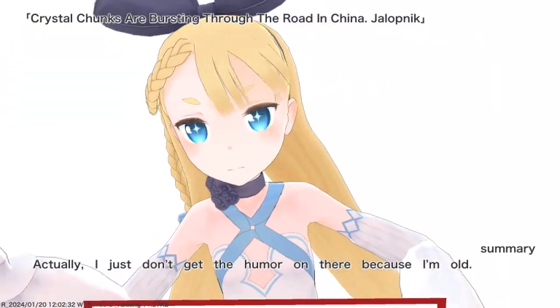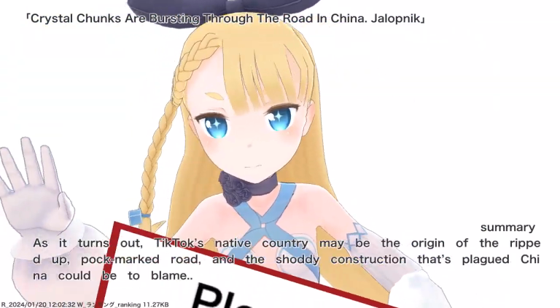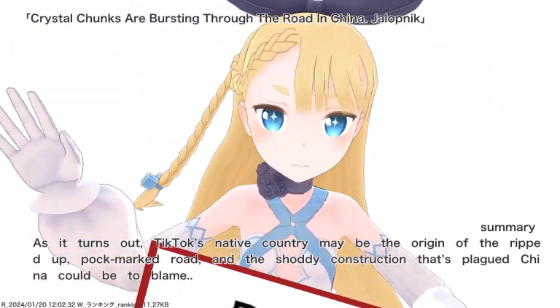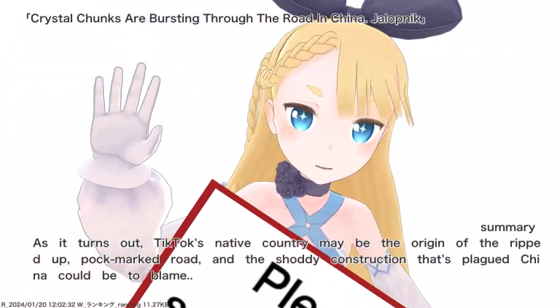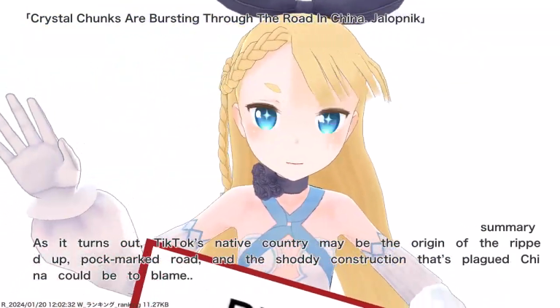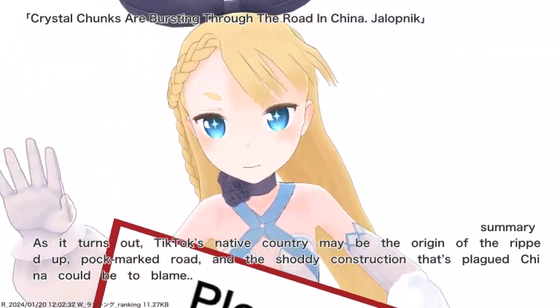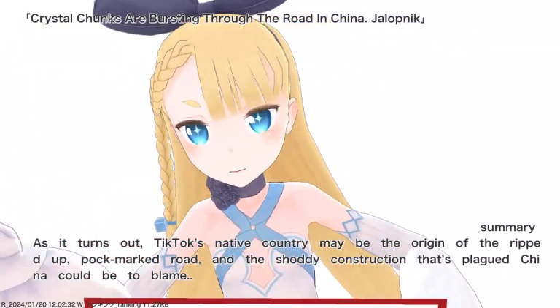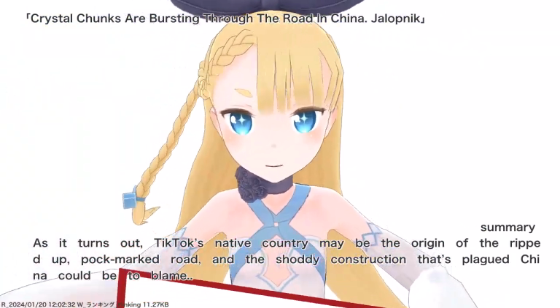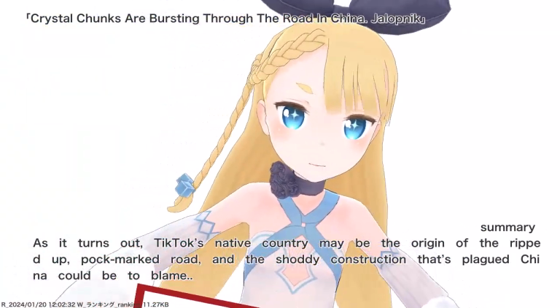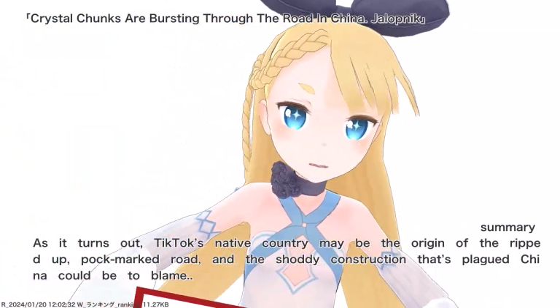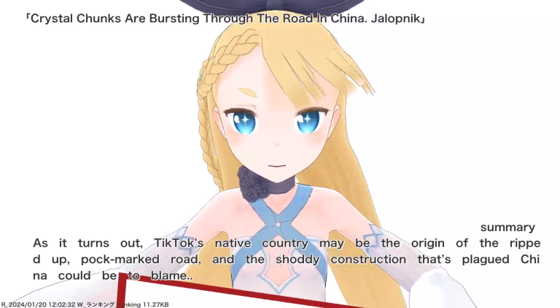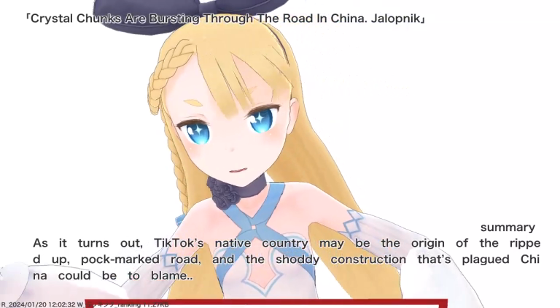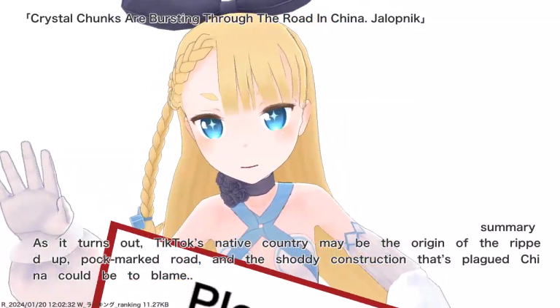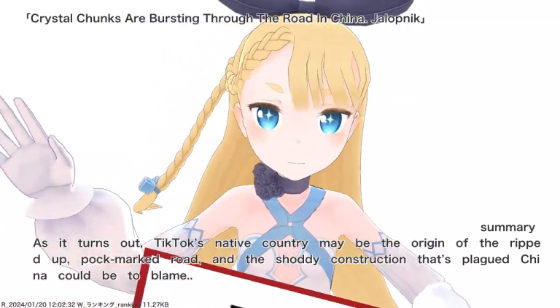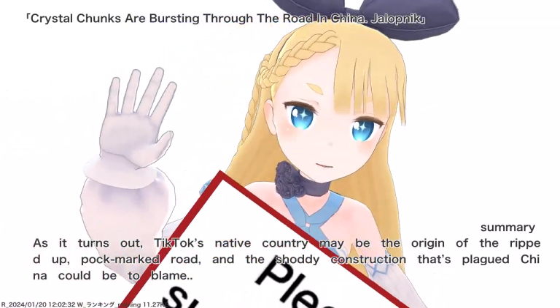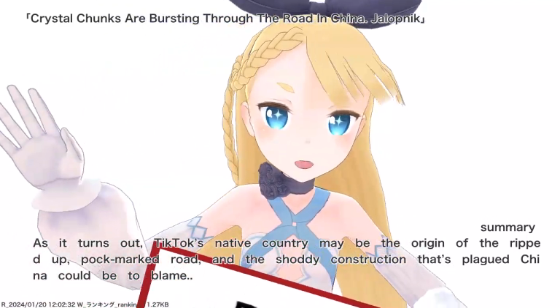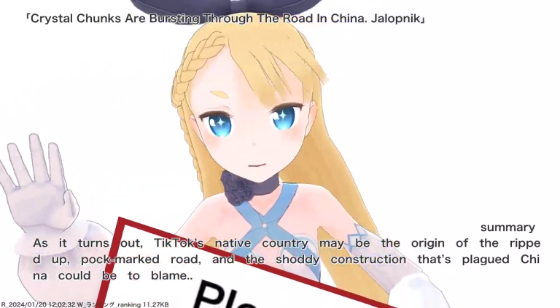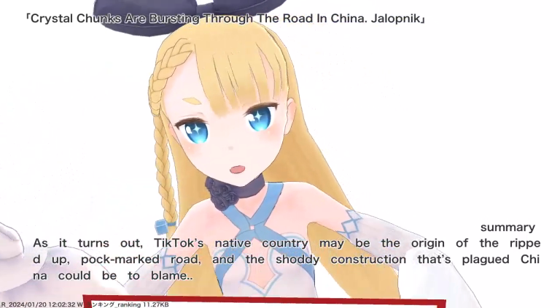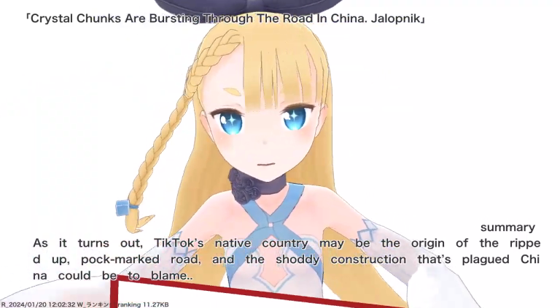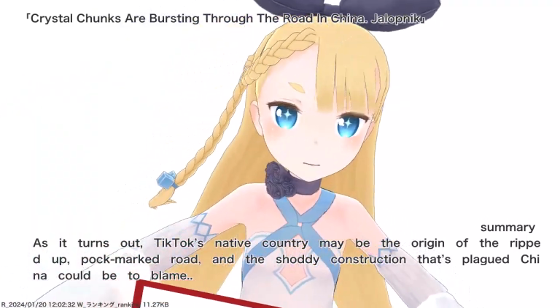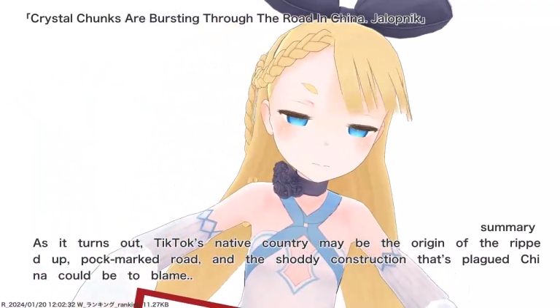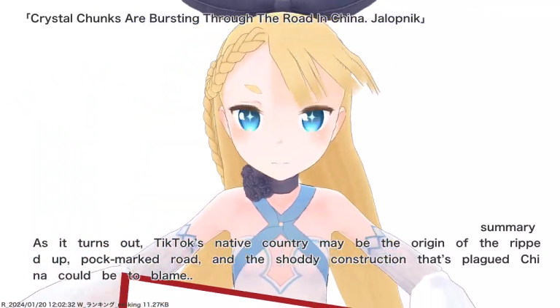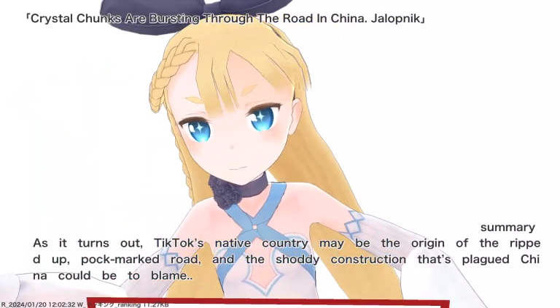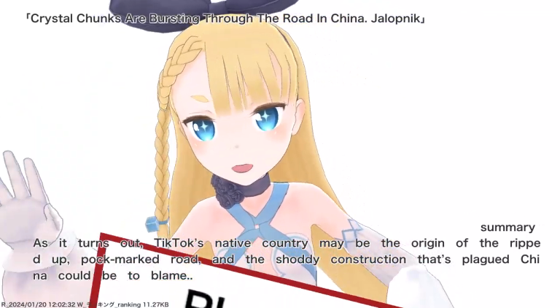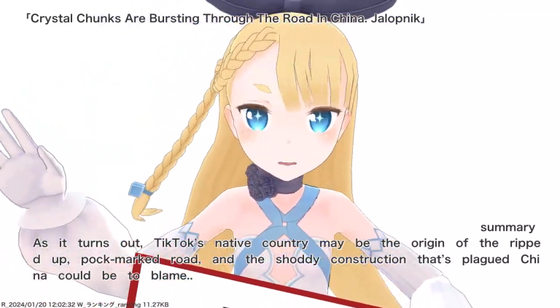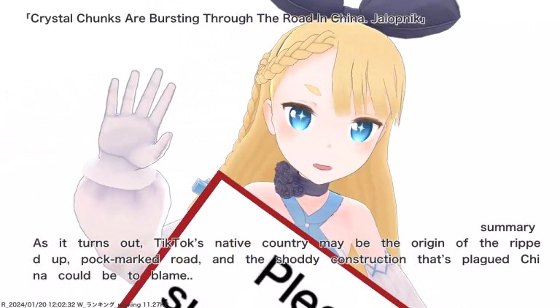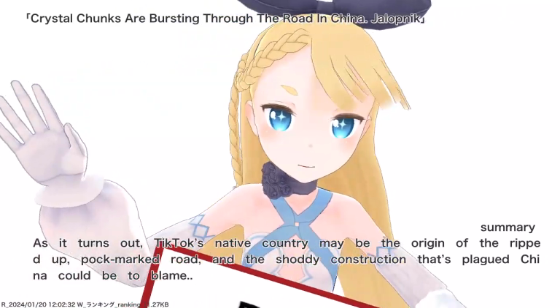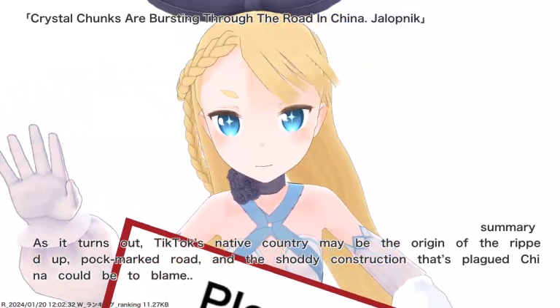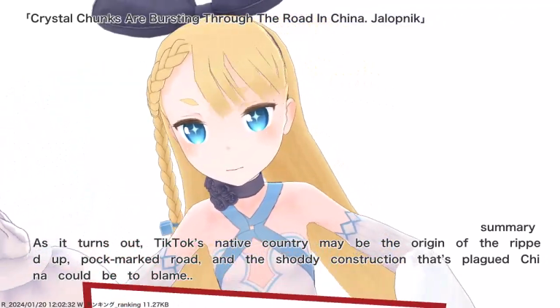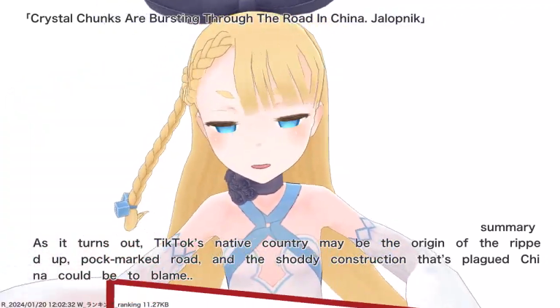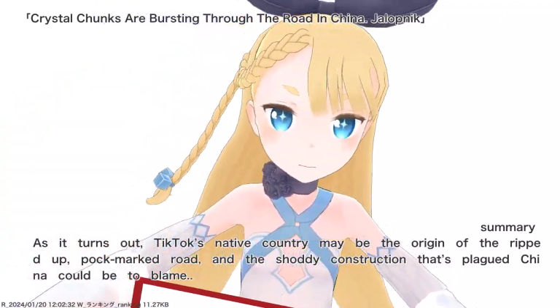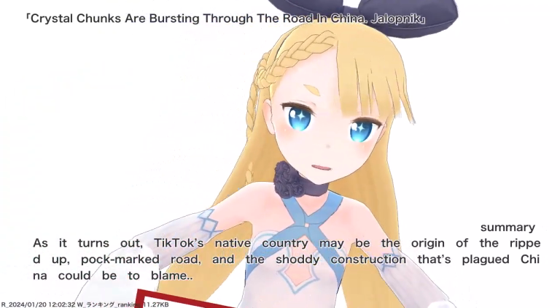As it turns out, TikTok's native country may be the origin of the ripped-up, pock-marked road, and the shoddy construction that's plagued China could be to blame.